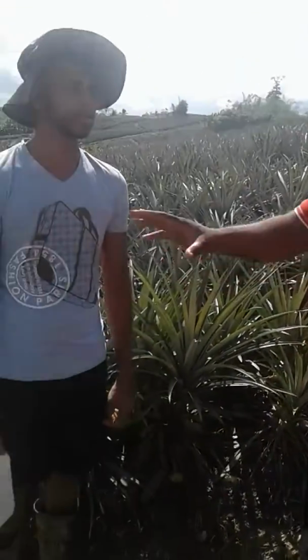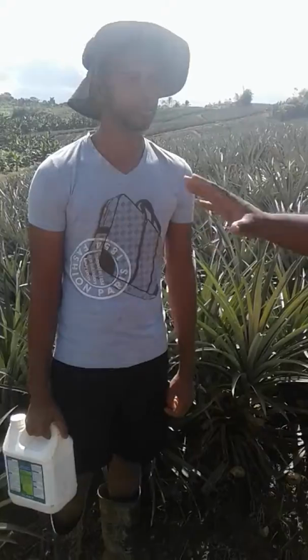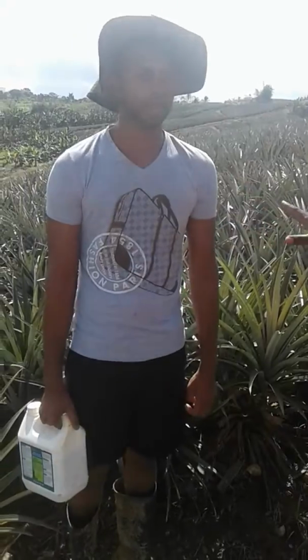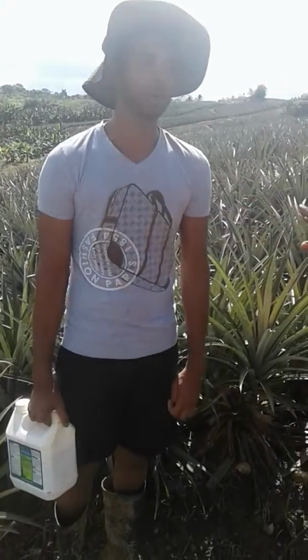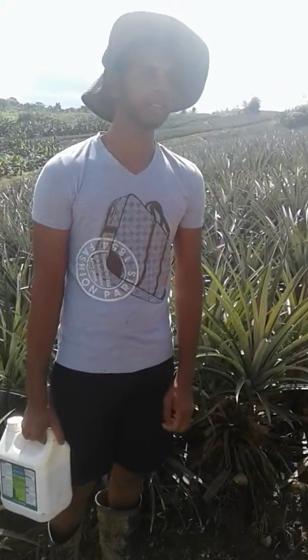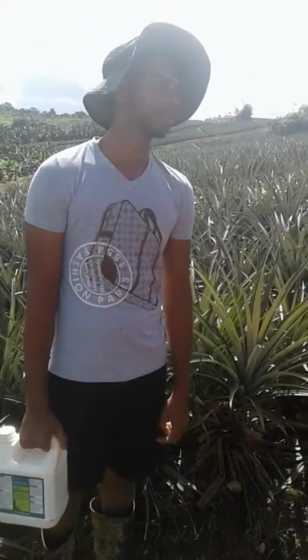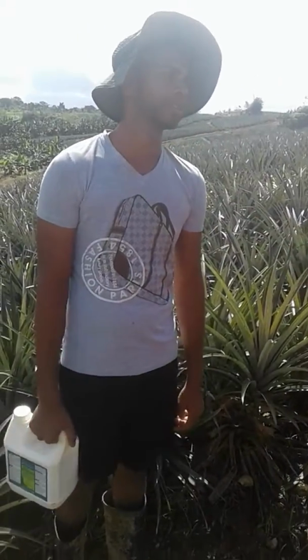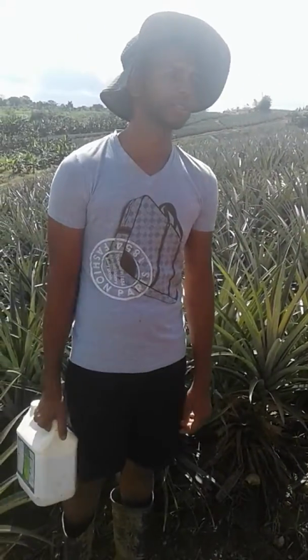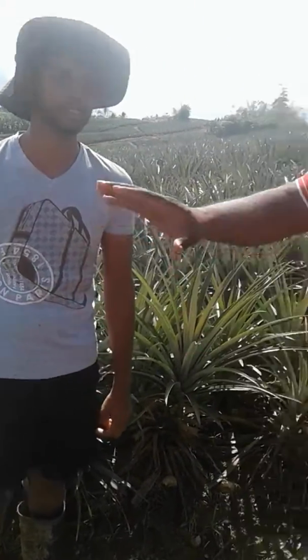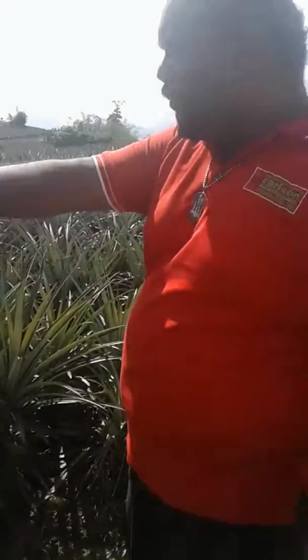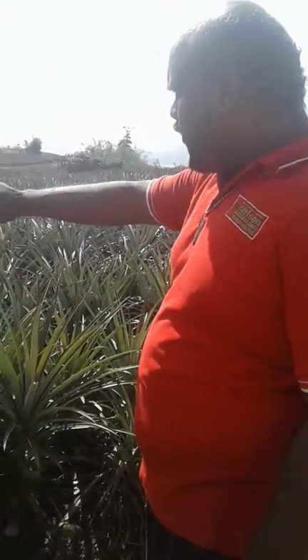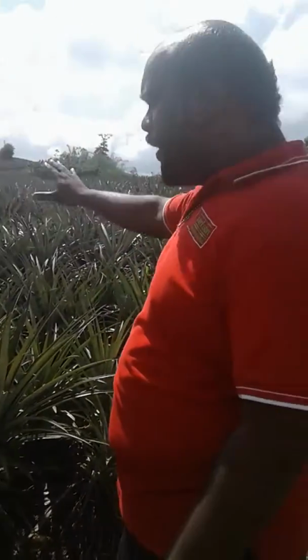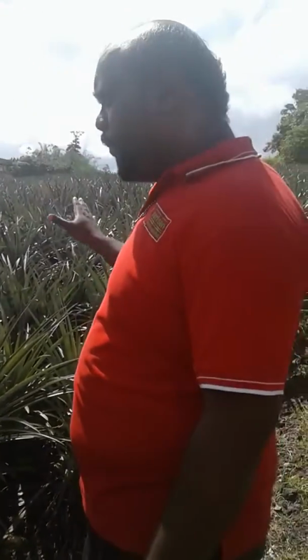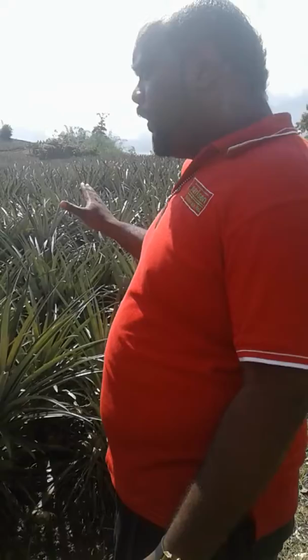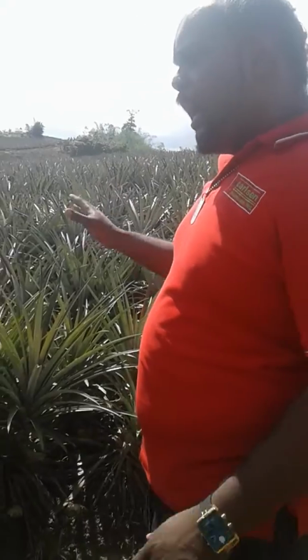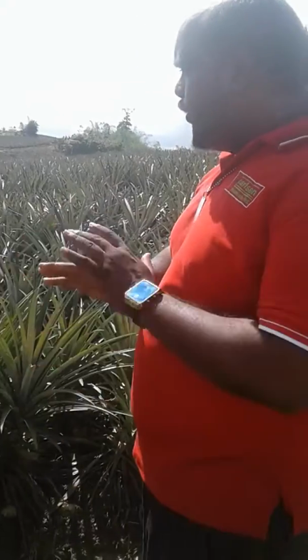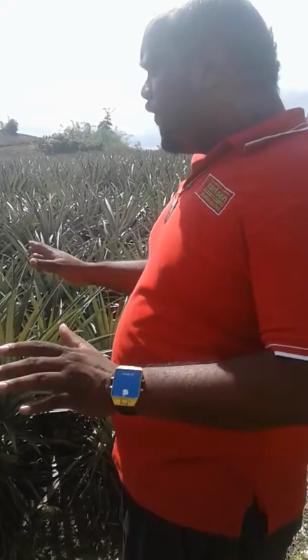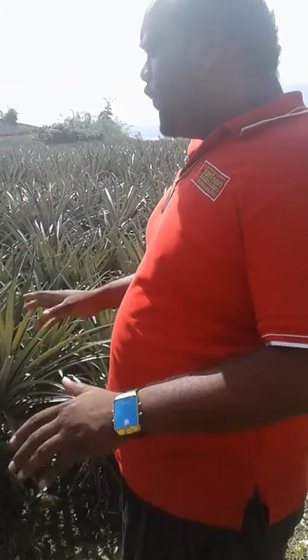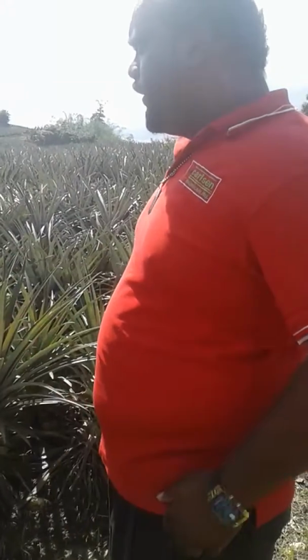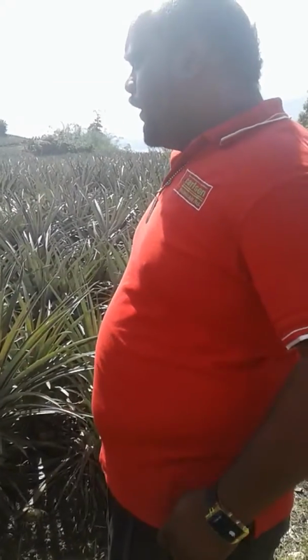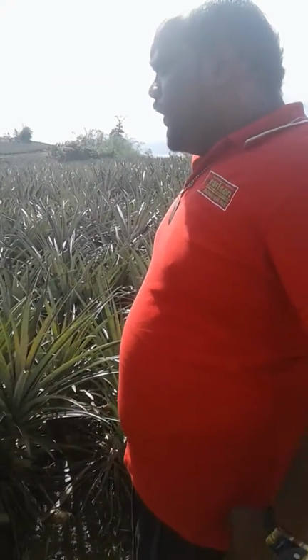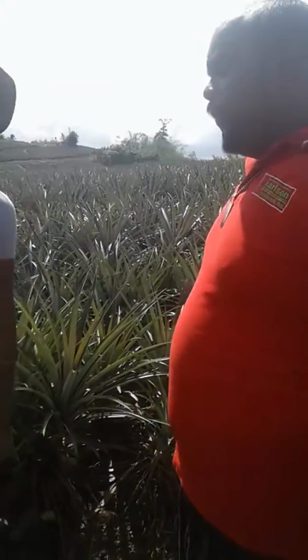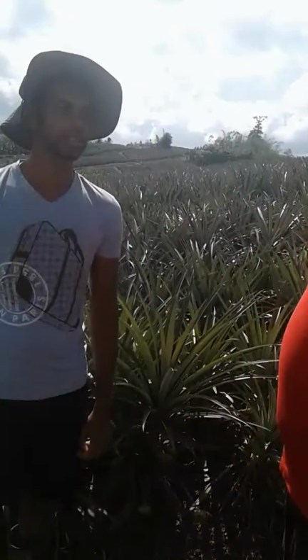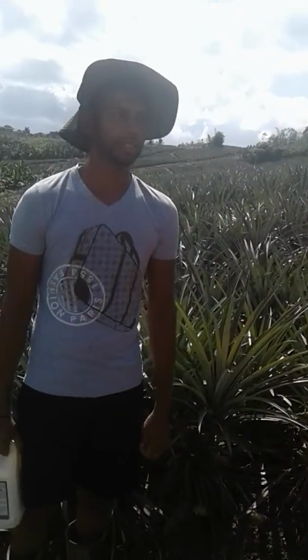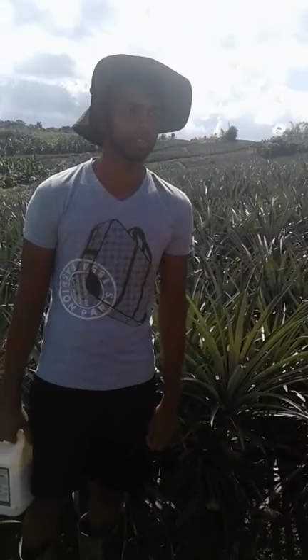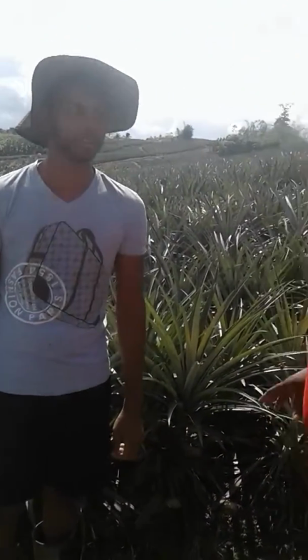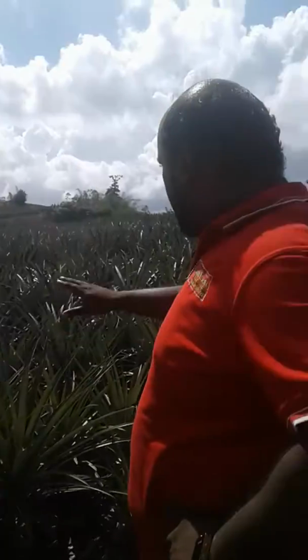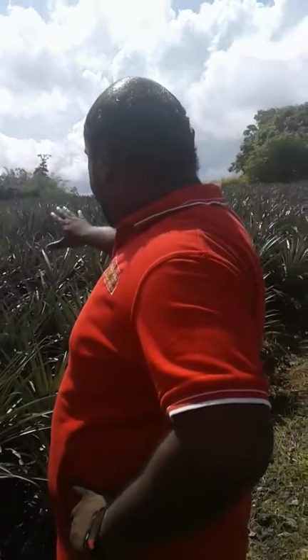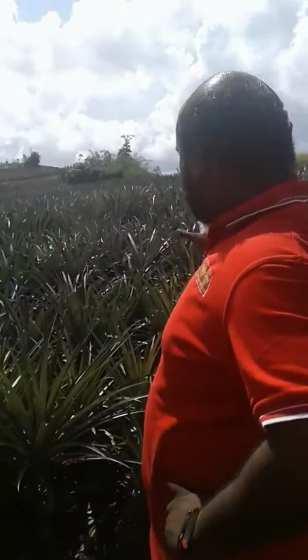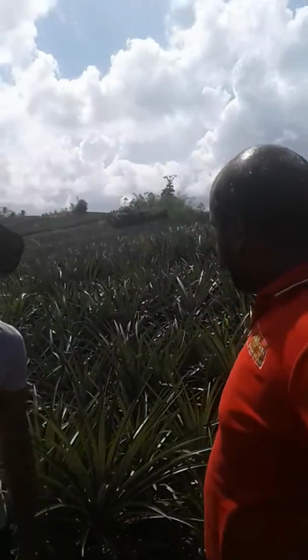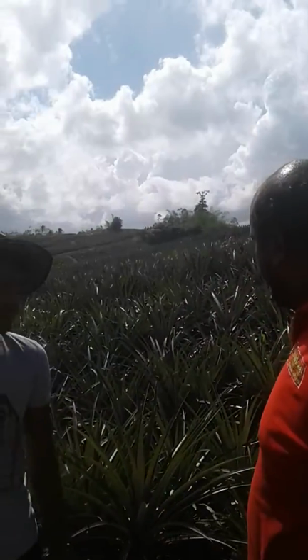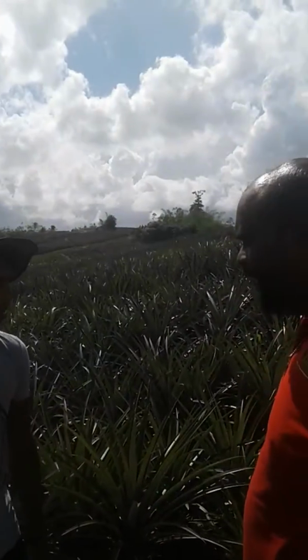Does it affect the cropping in any way? No, it does not affect the cropping. So you can spray comfortably over the pineapple crop — comfortably — and it does not have a problem with that. It does not affect the pineapple. So the amperee keeps all the pineapples so weed-free and so clean.